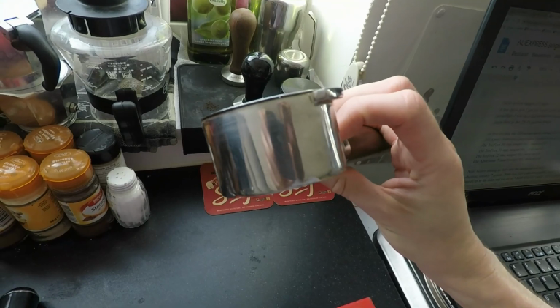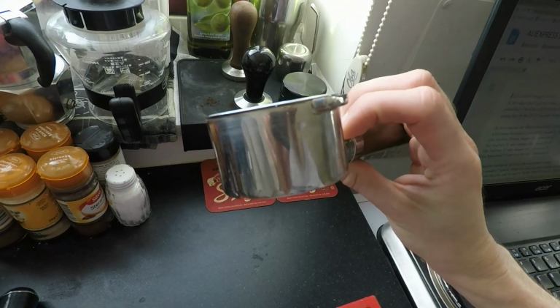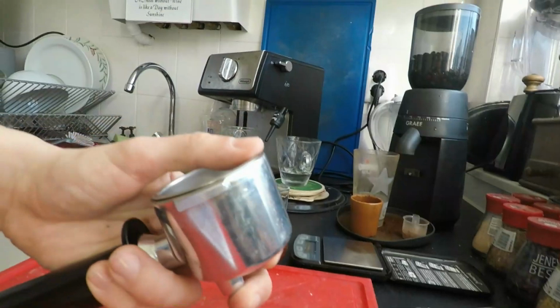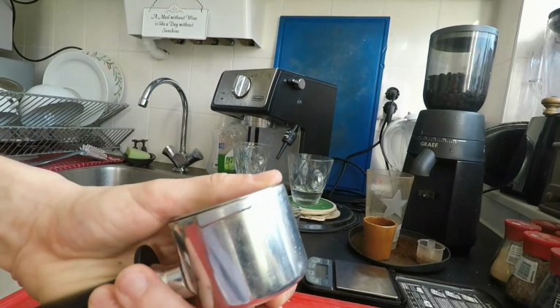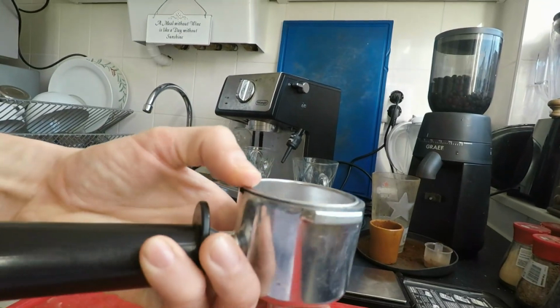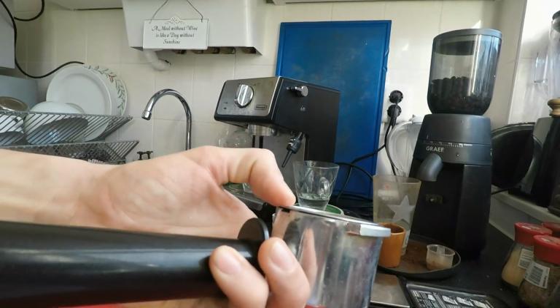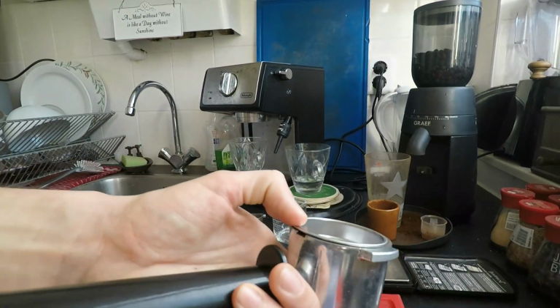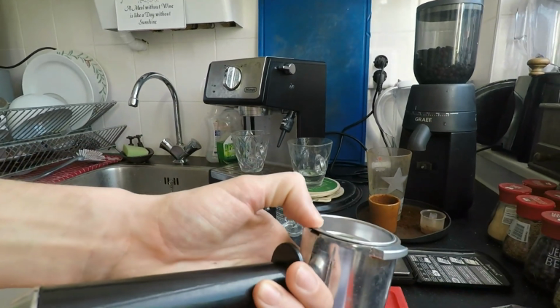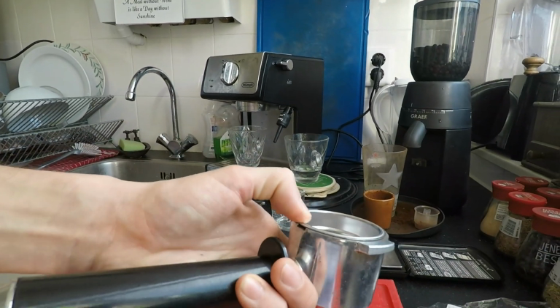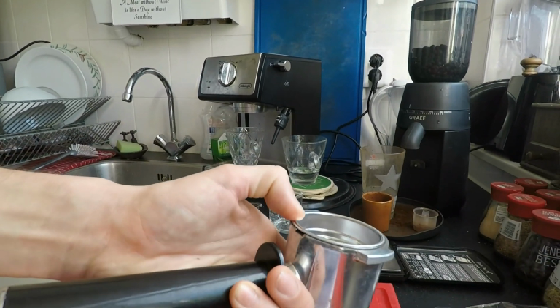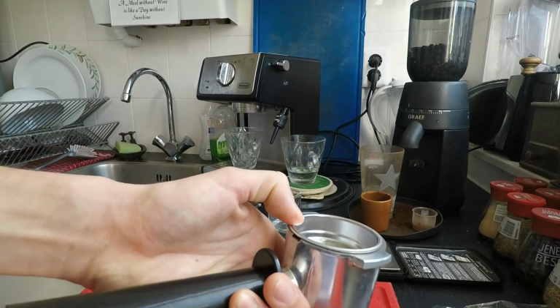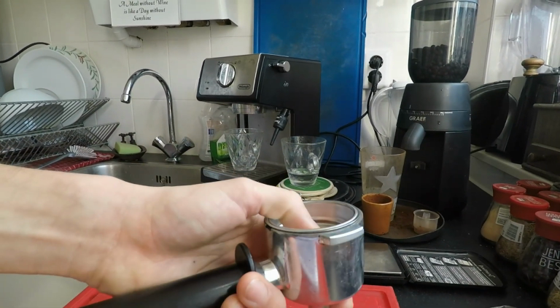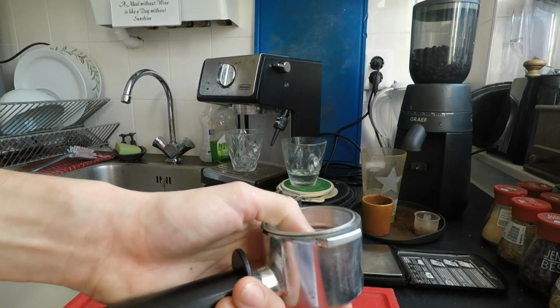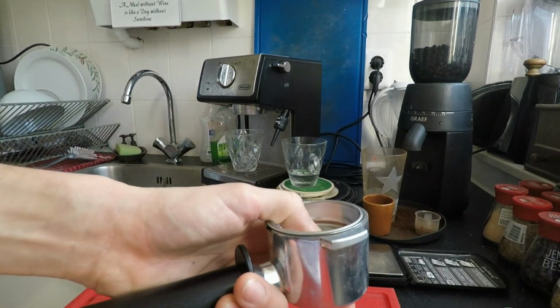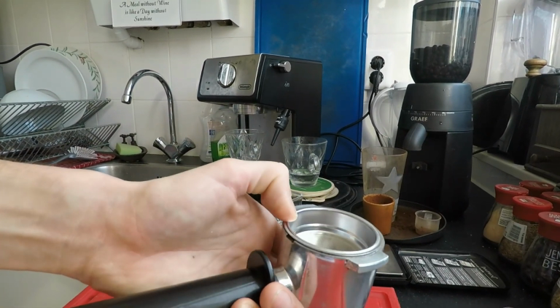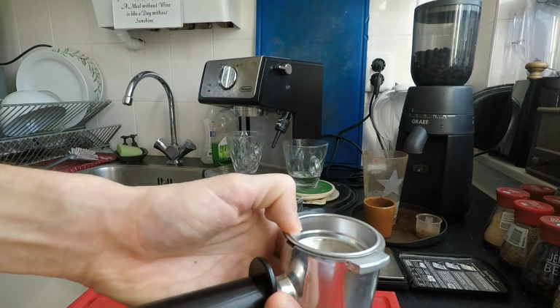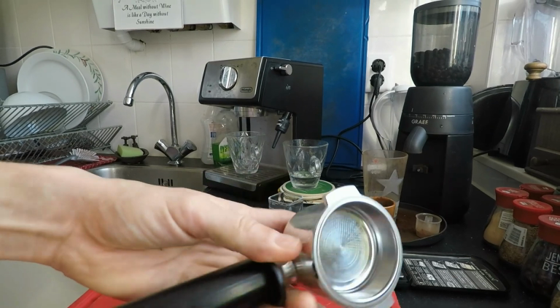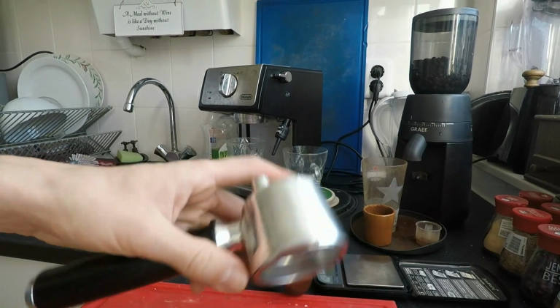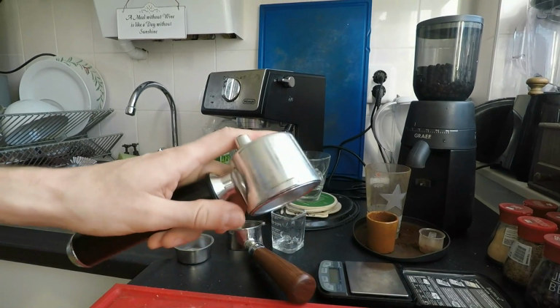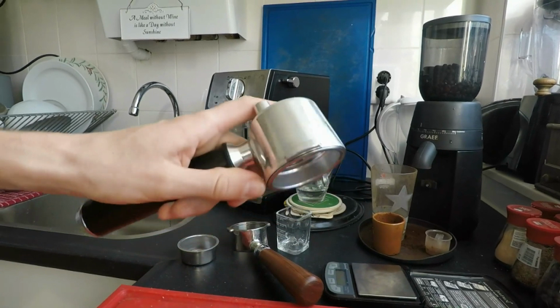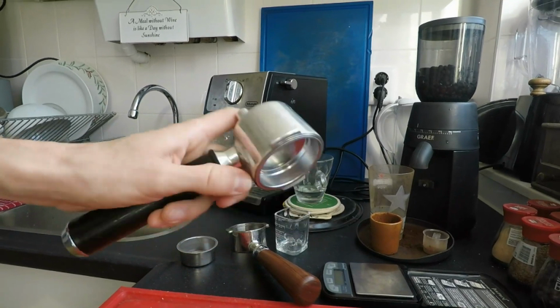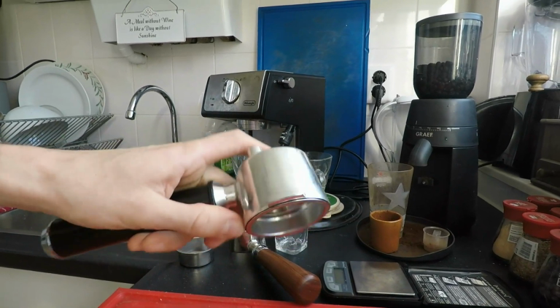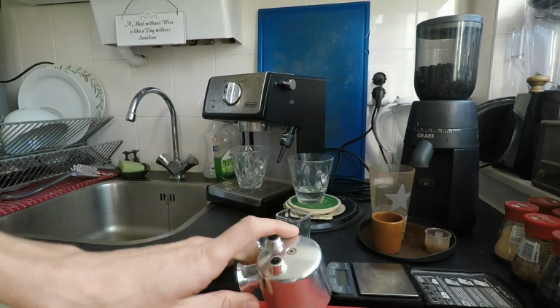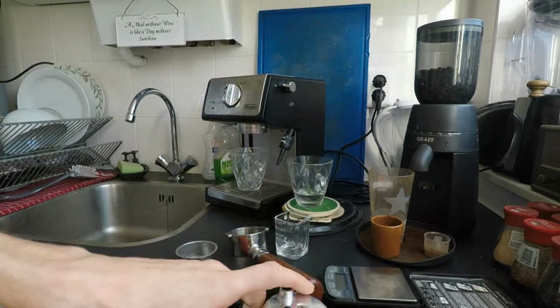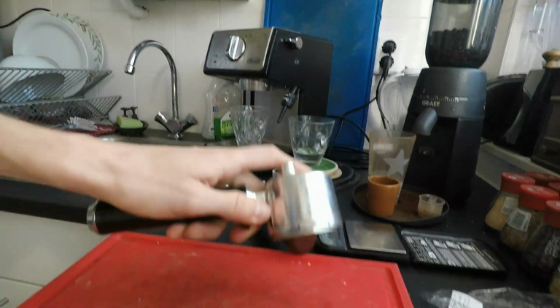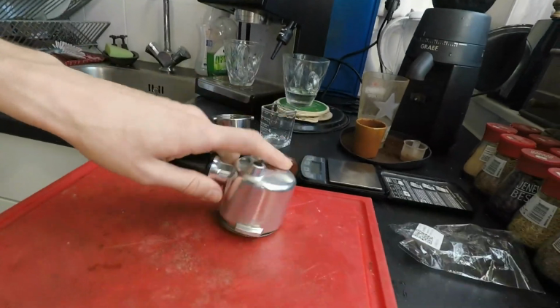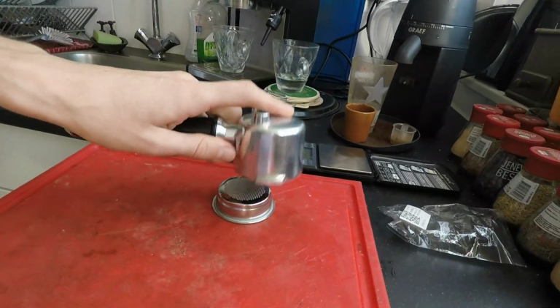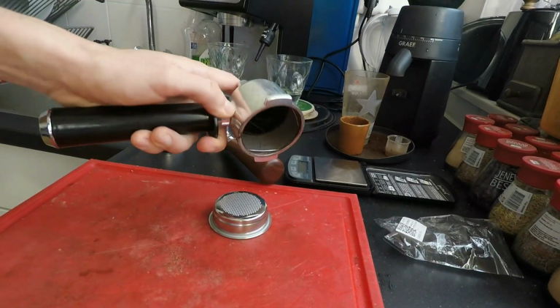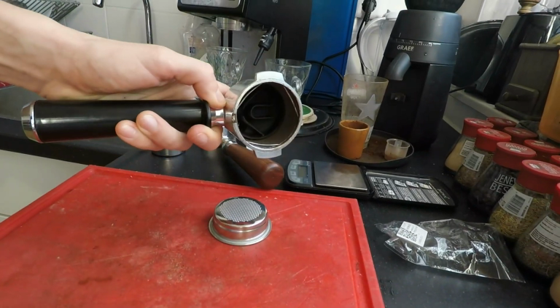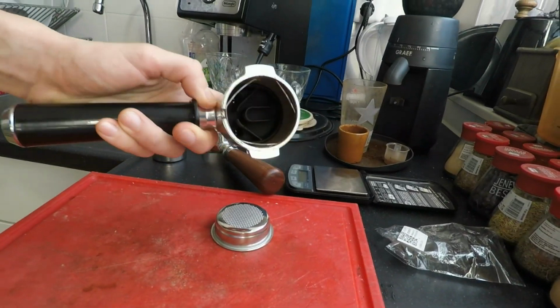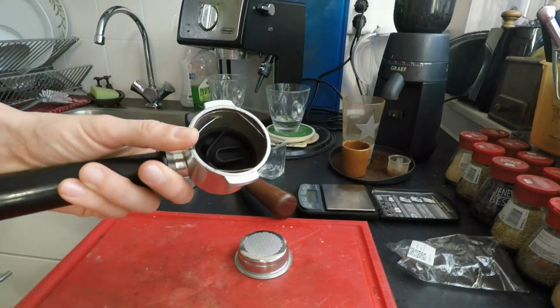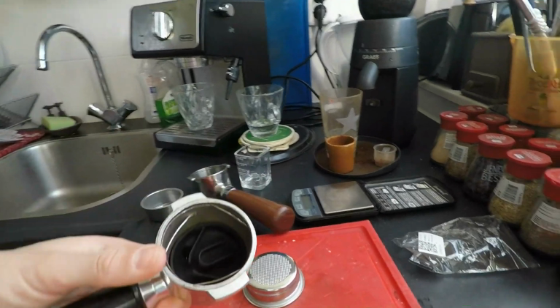It does technically fit the DeLonghi portafilter as well, but it lacks the ridge necessary to fully lock it into the spring. When you tap it, it falls out quickly — but you can make coffee with it, as you can see later.